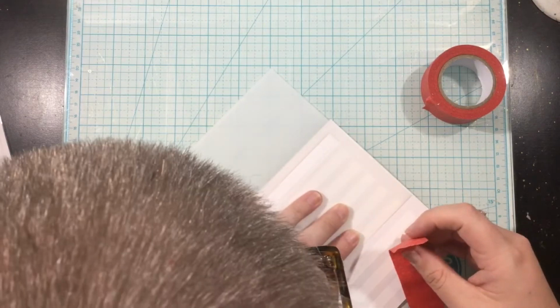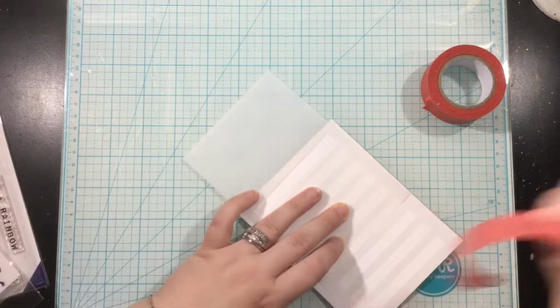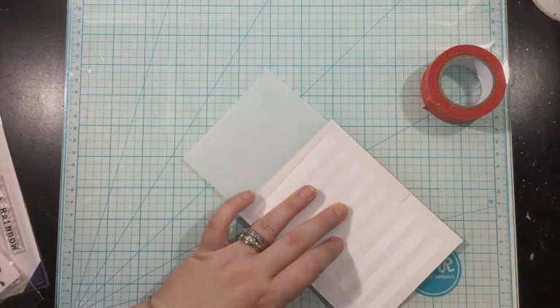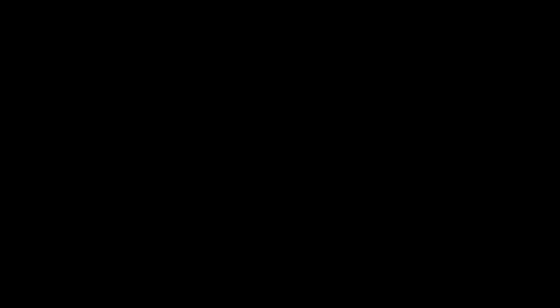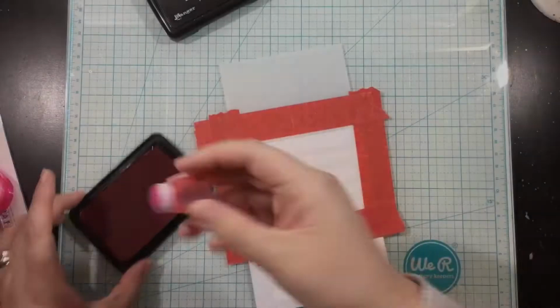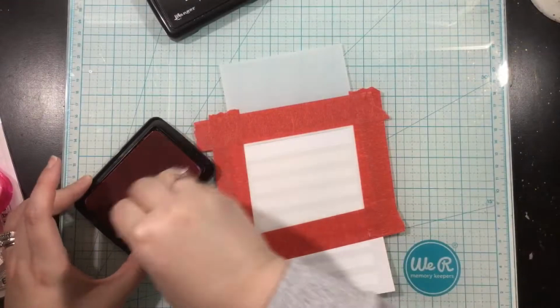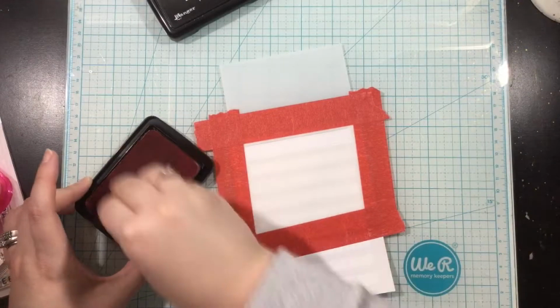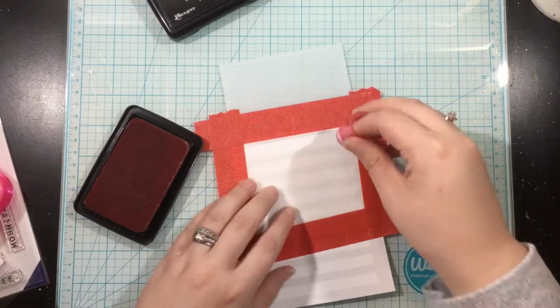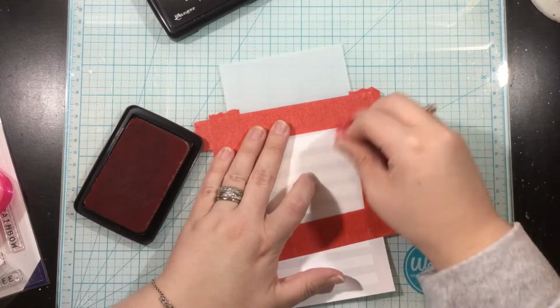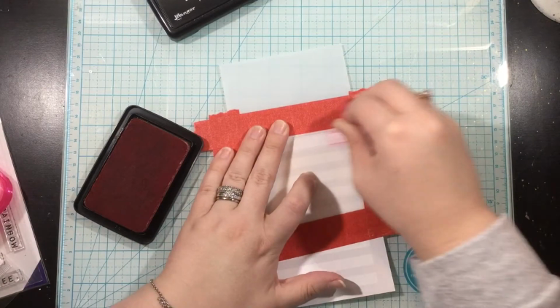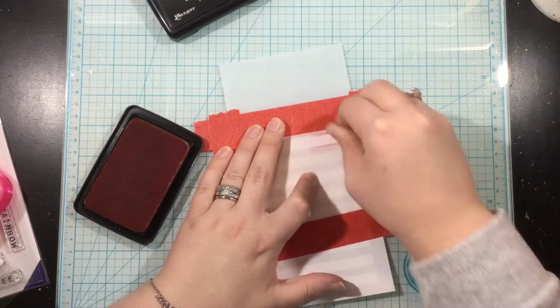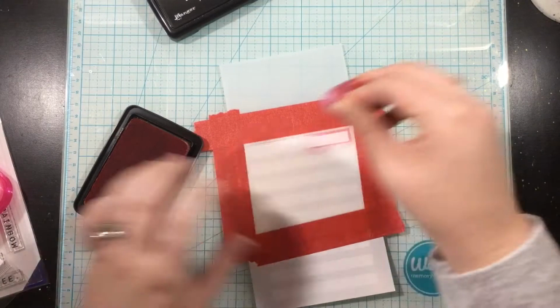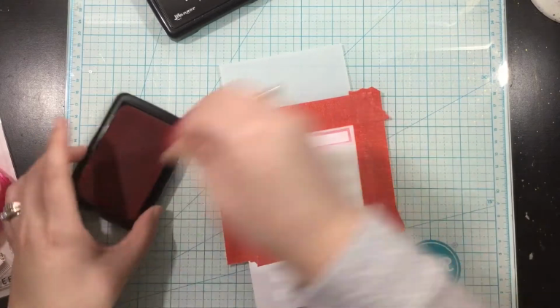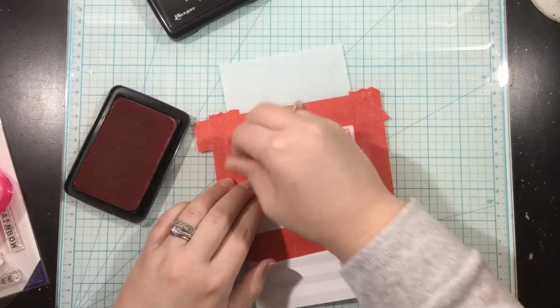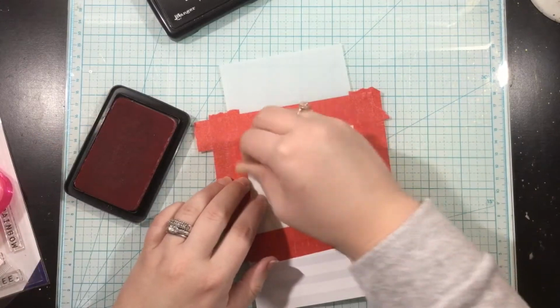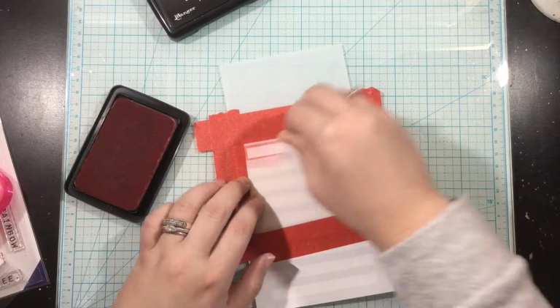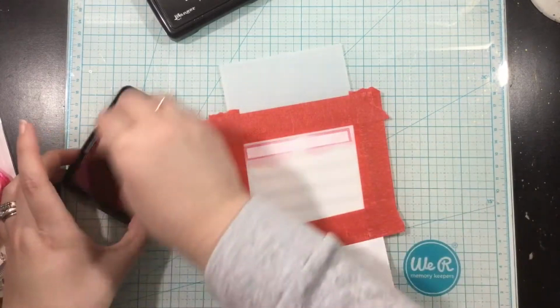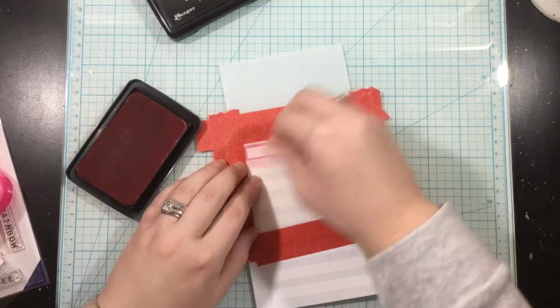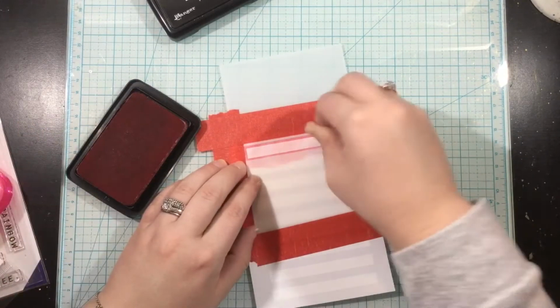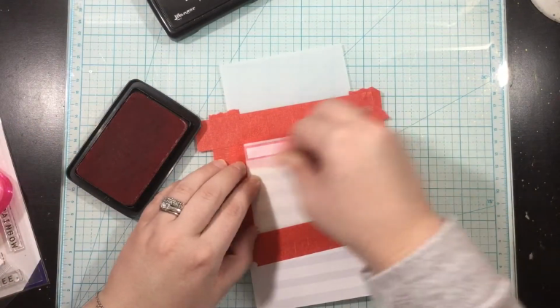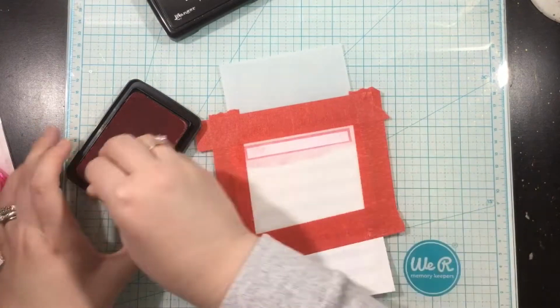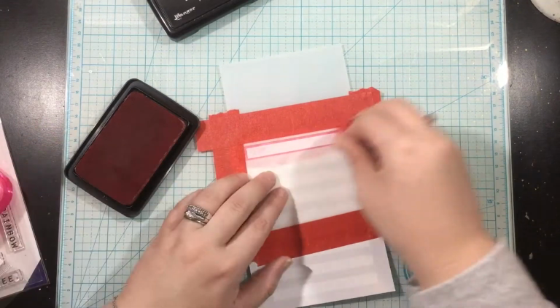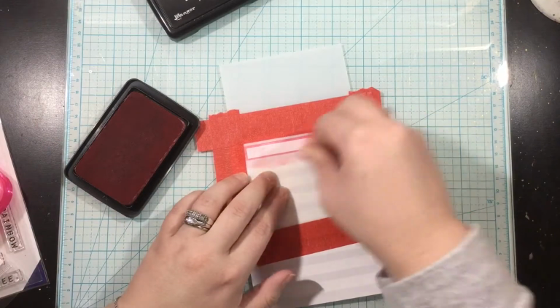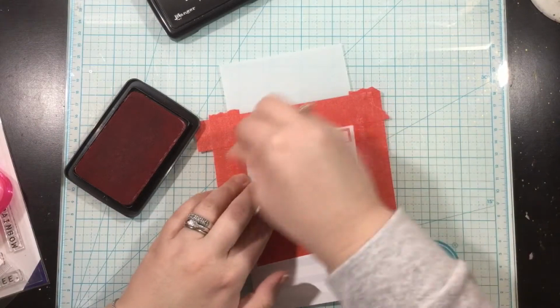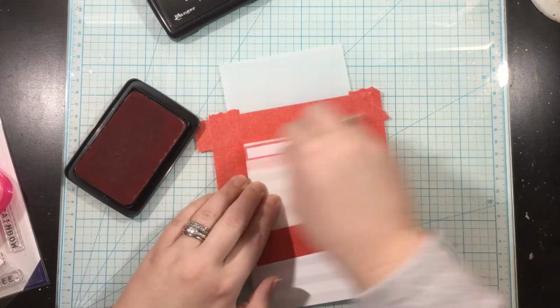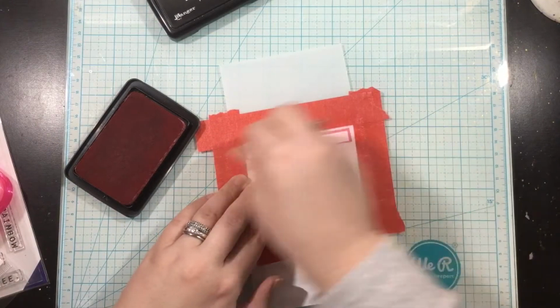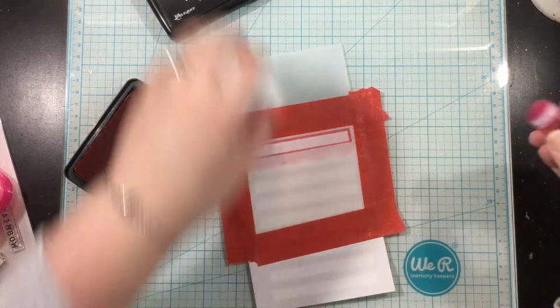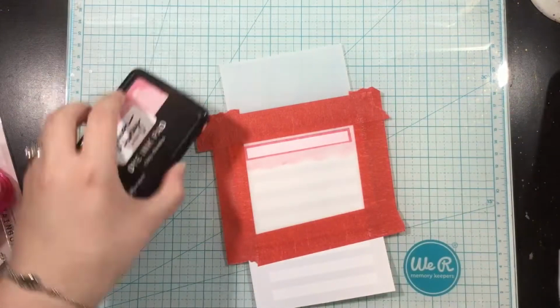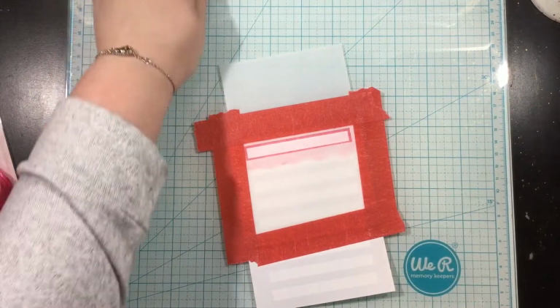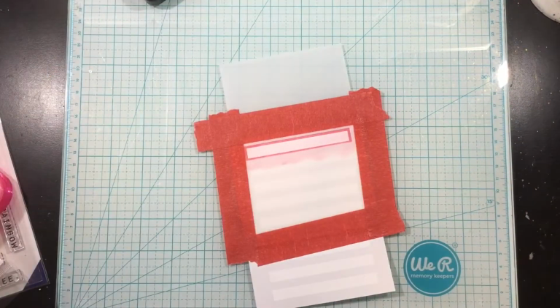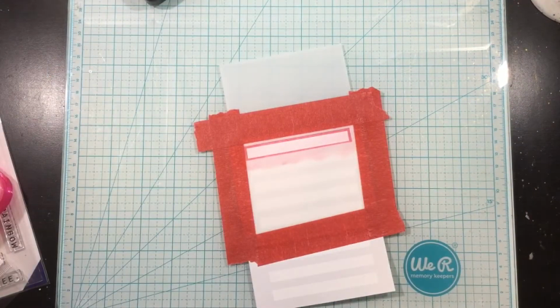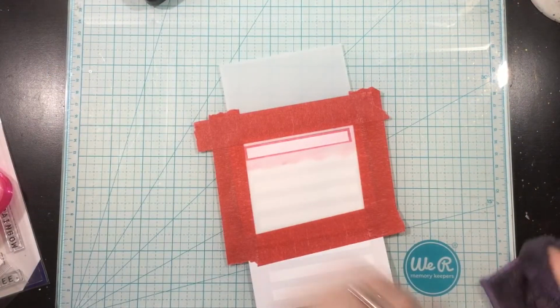I'm going to take the Stripe Stencil — I'm sorry my head kind of gets in the way there — but the best way to line this up is to put your head right over the top and line it up so that the Stripe Stencil kind of borders that Stripe Background Stamp.